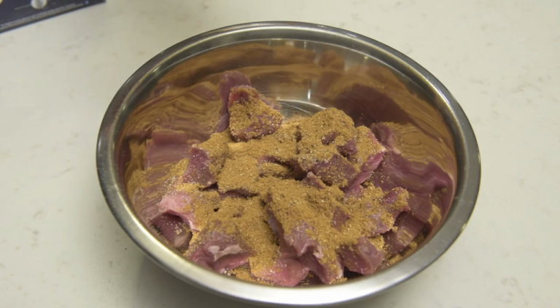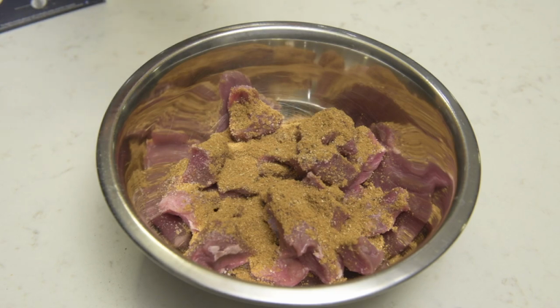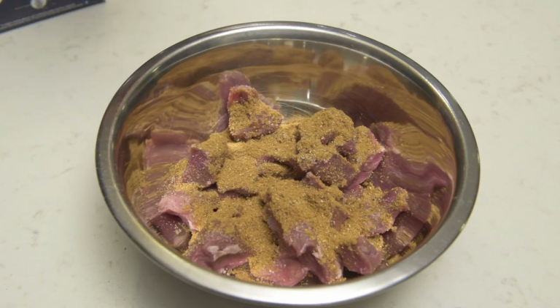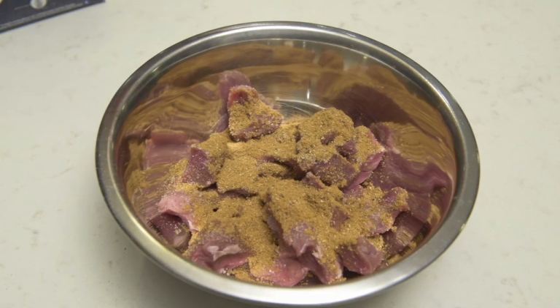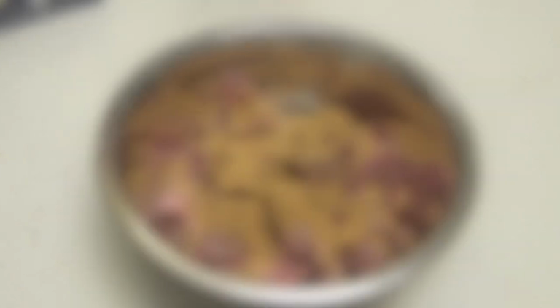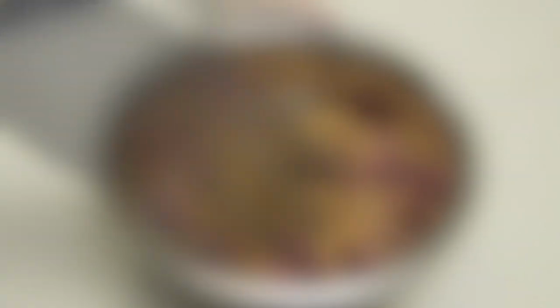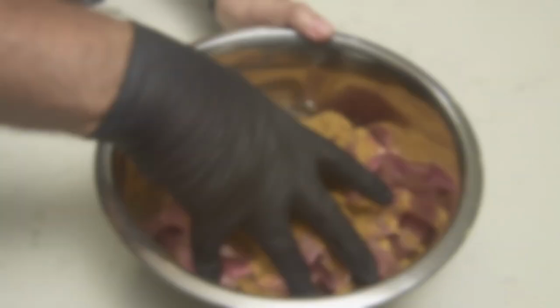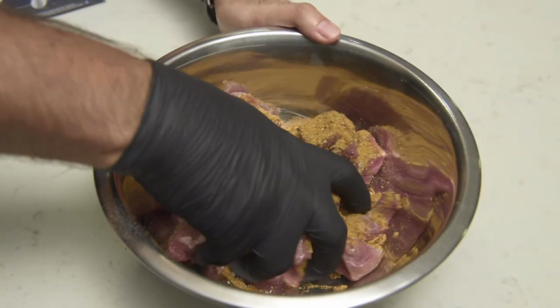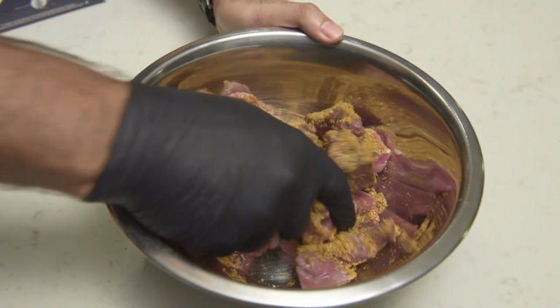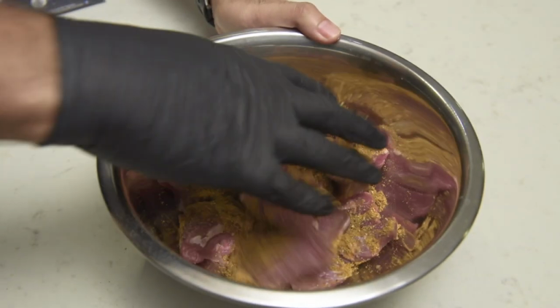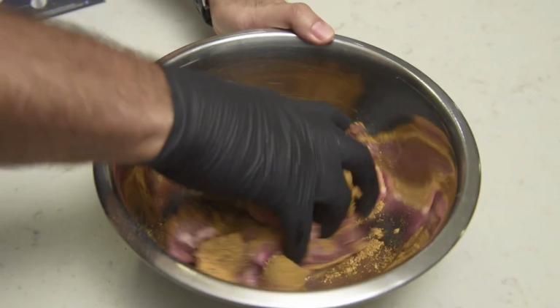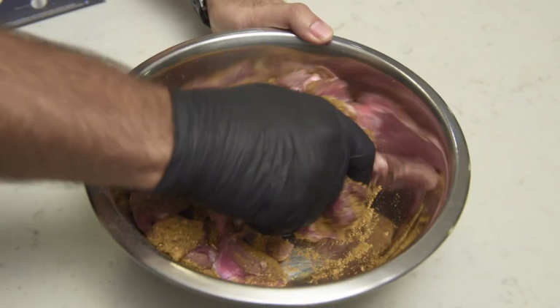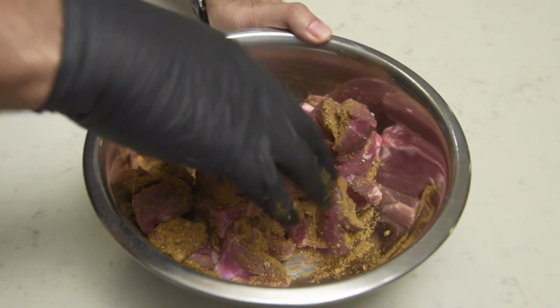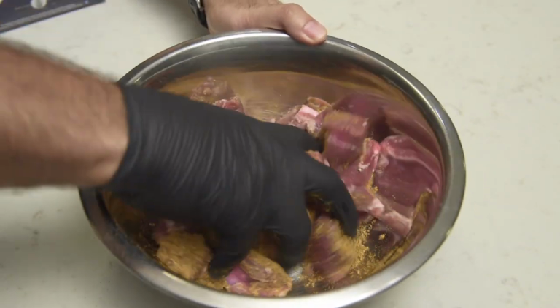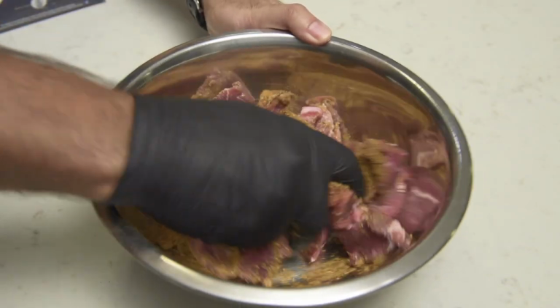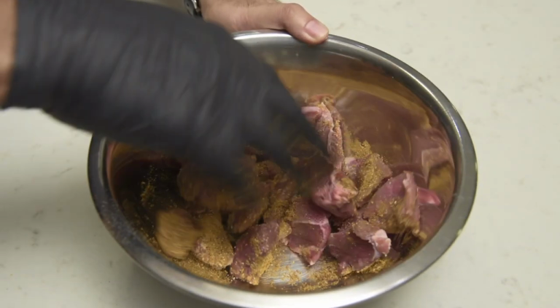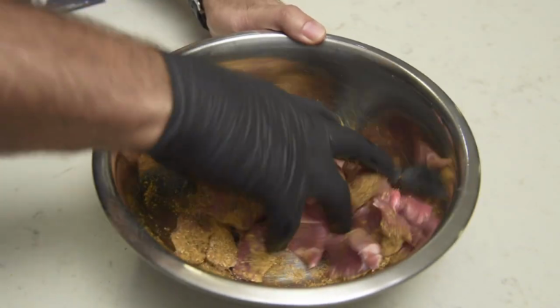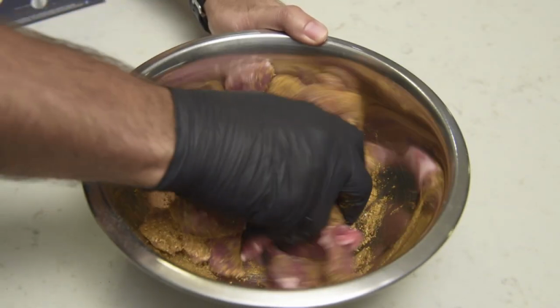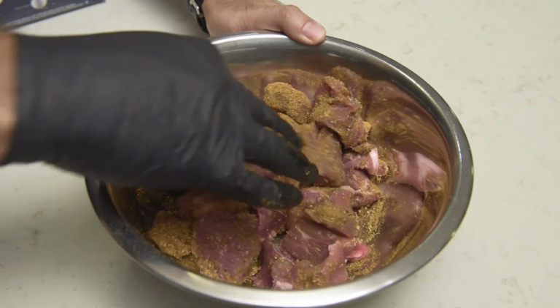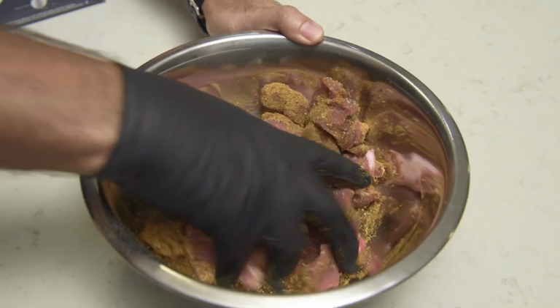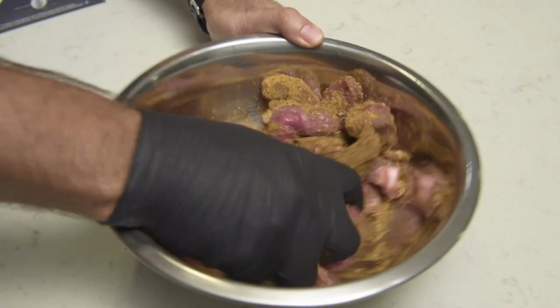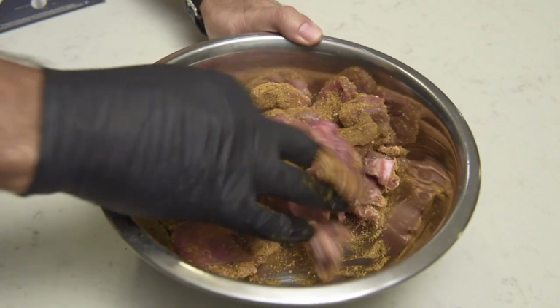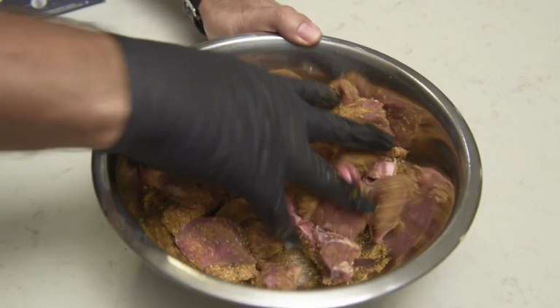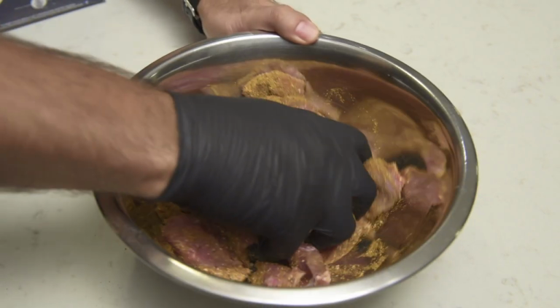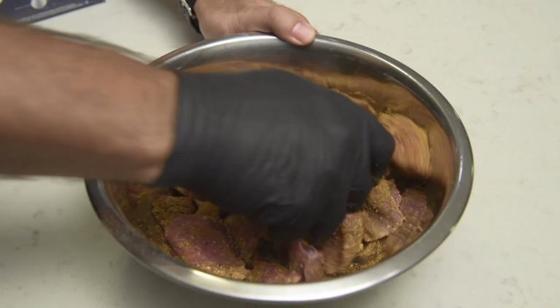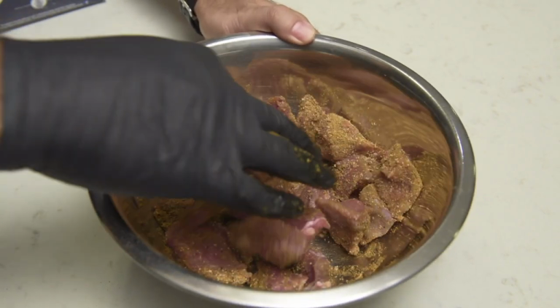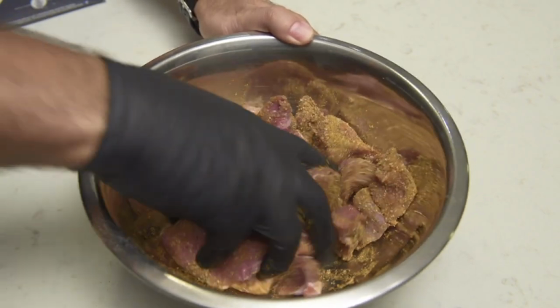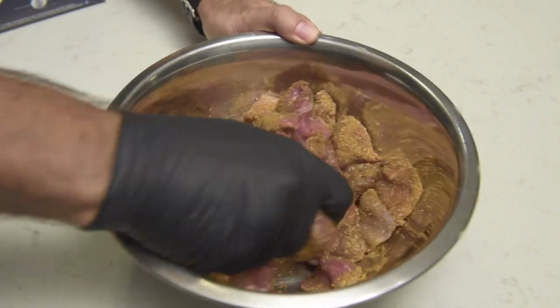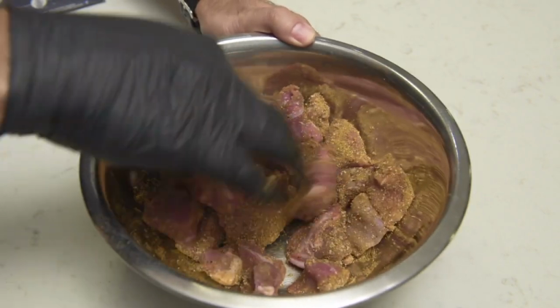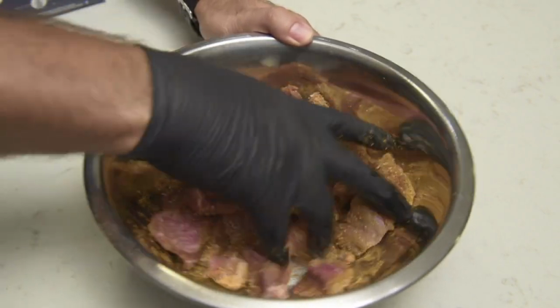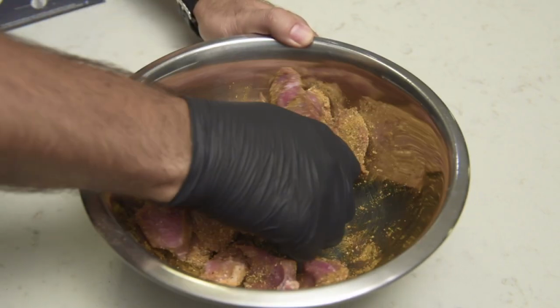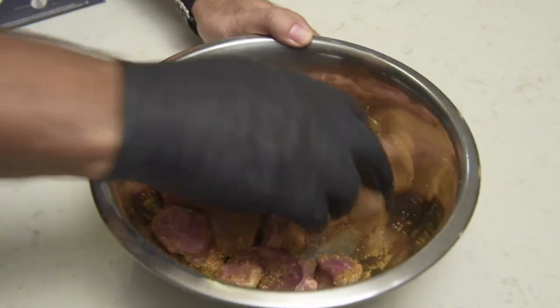With the curry powder in, give it a thorough mix — and I would definitely recommend using a glove for this. Turmeric stains for days.